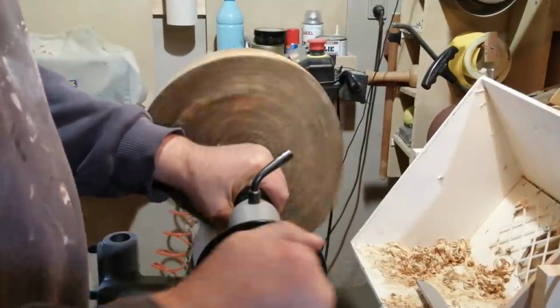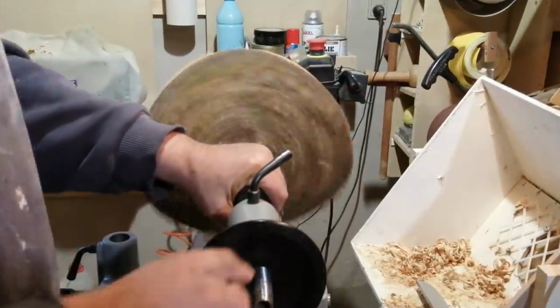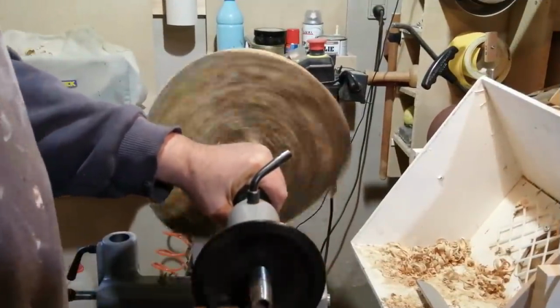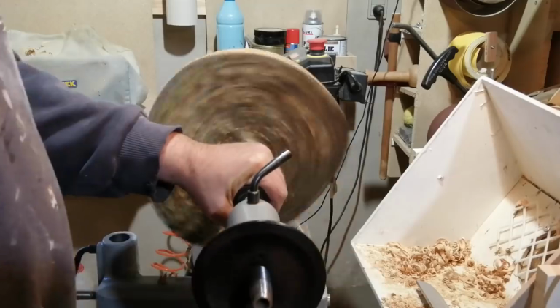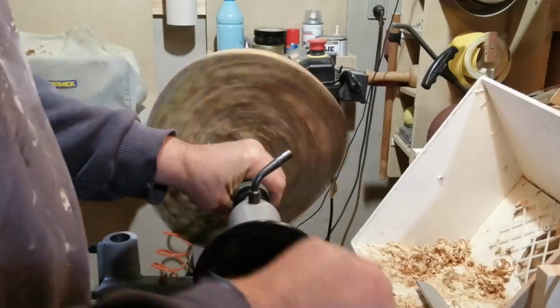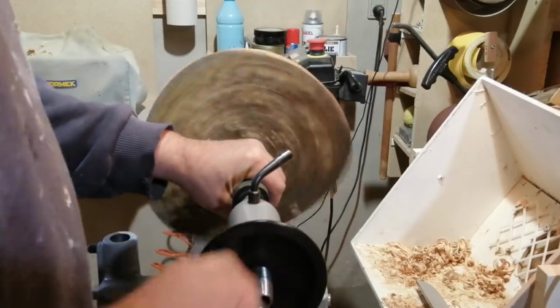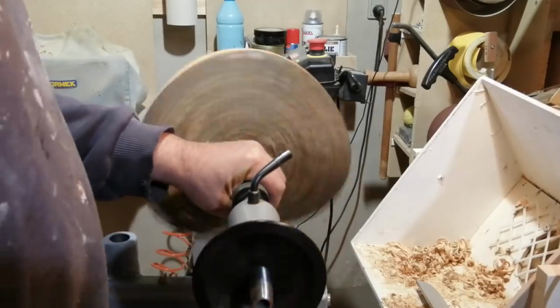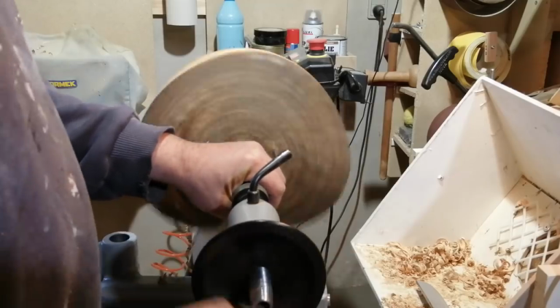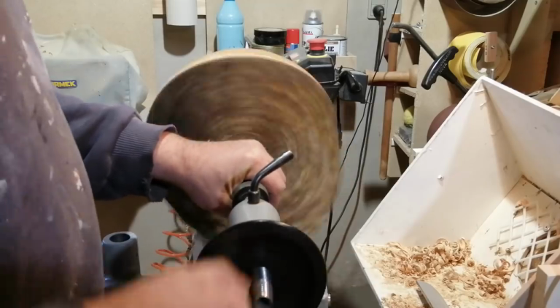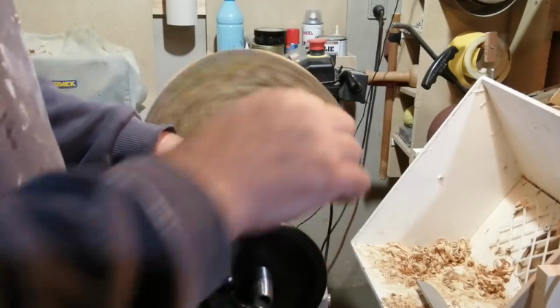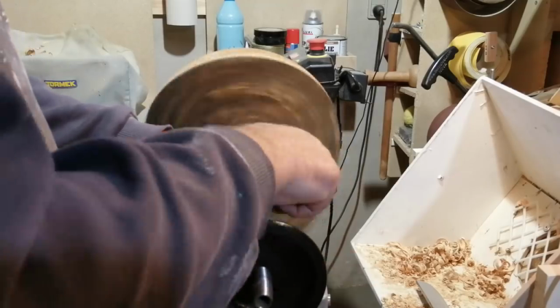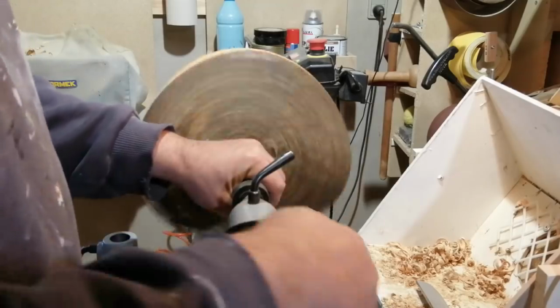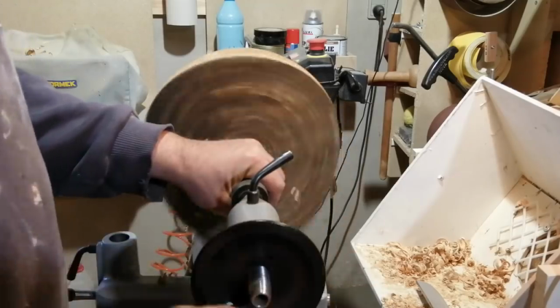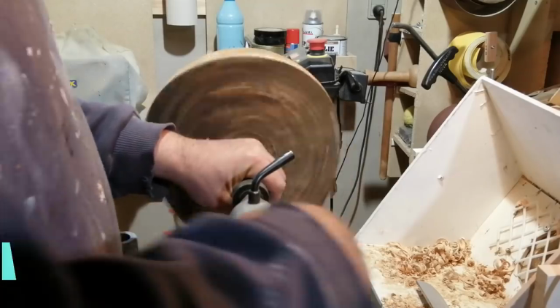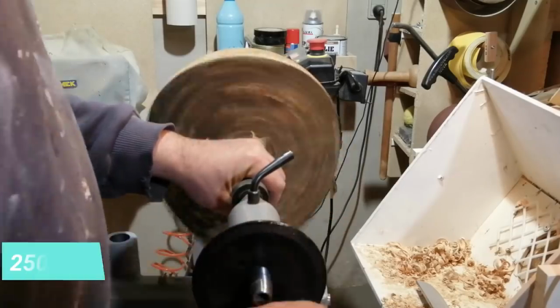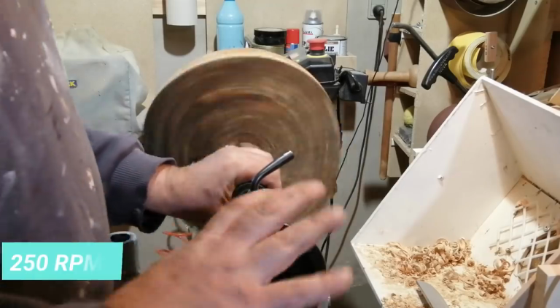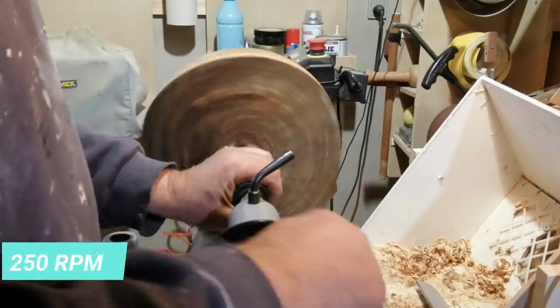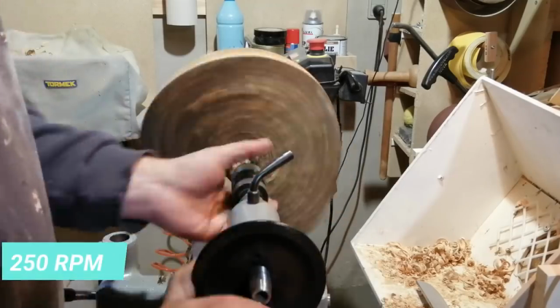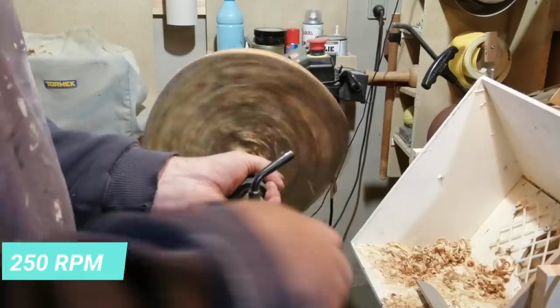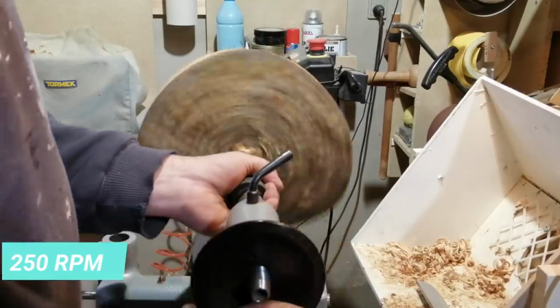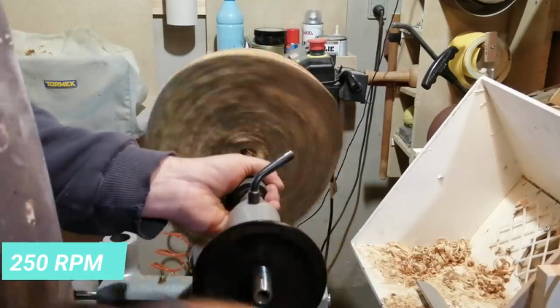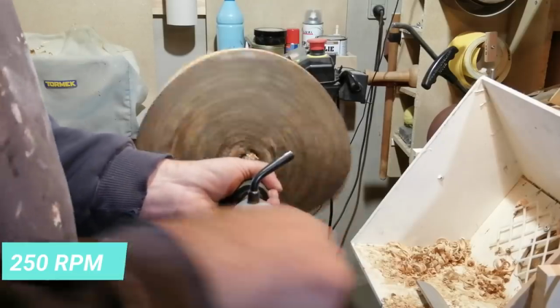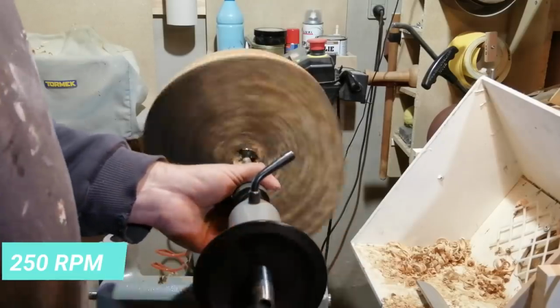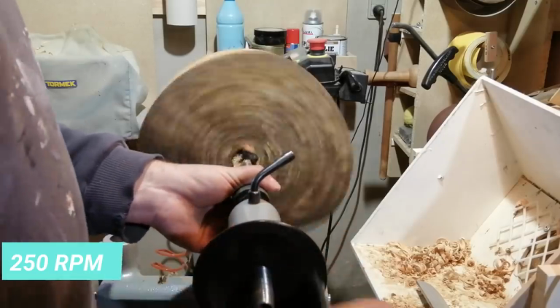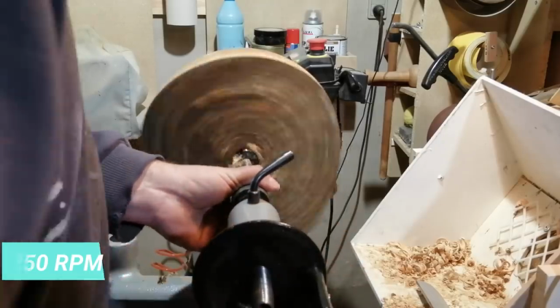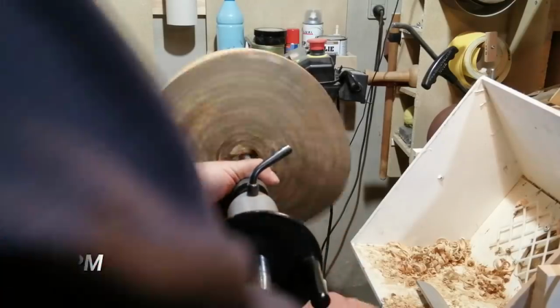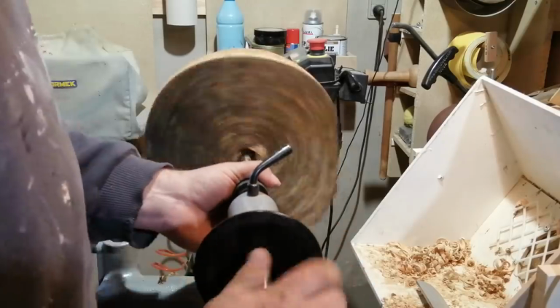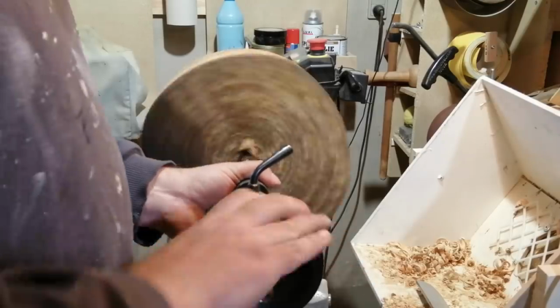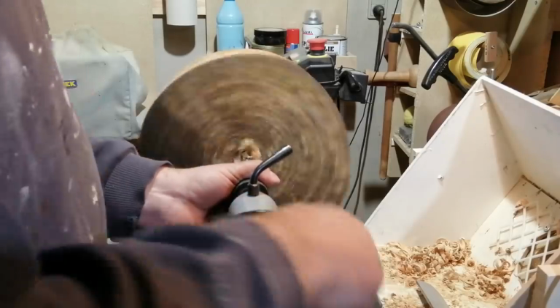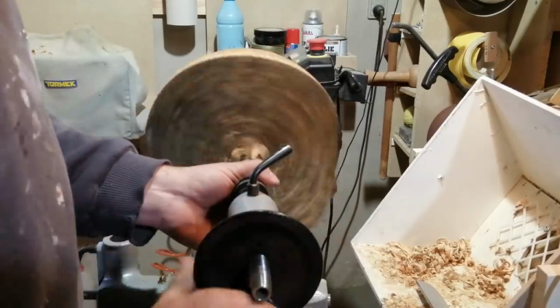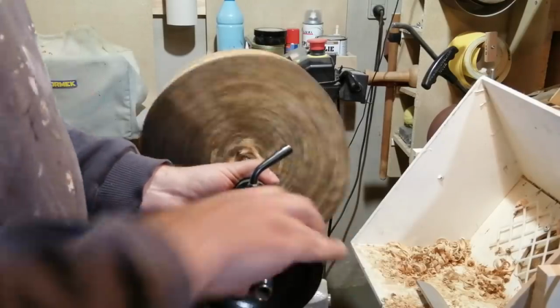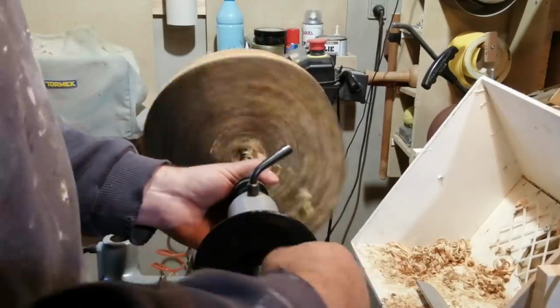Here I am hollowing out the inside with a Forstner bit — it was 35mm, I think. I have the lathe at 250 RPM to not heat up the Forstner bit.